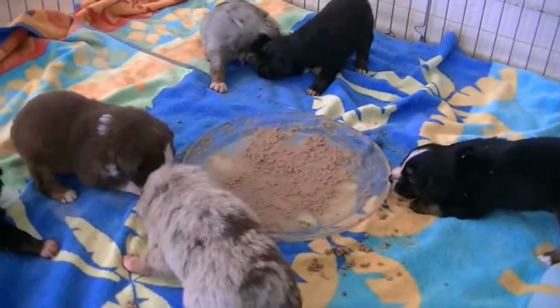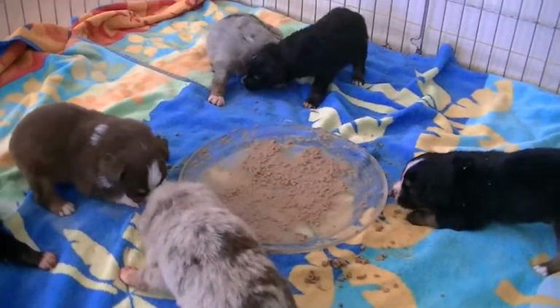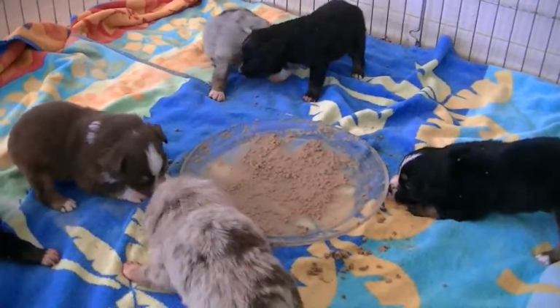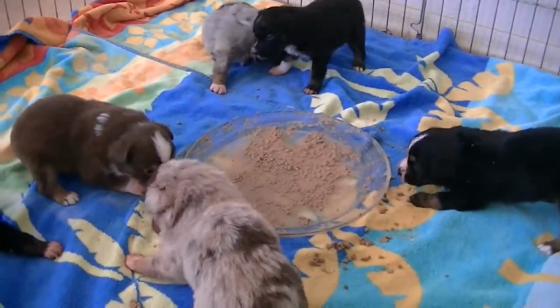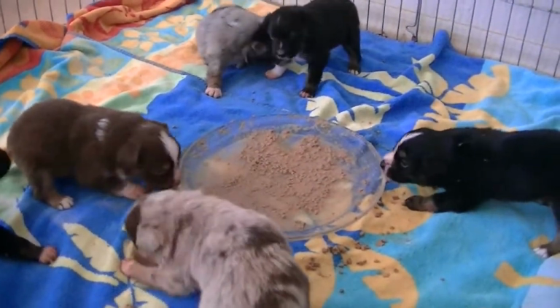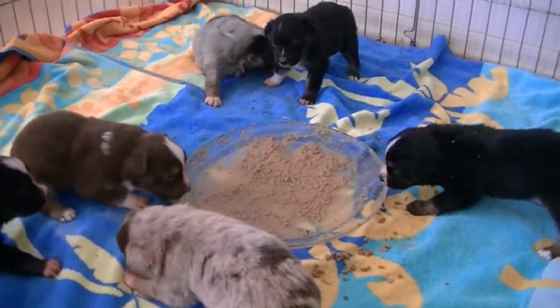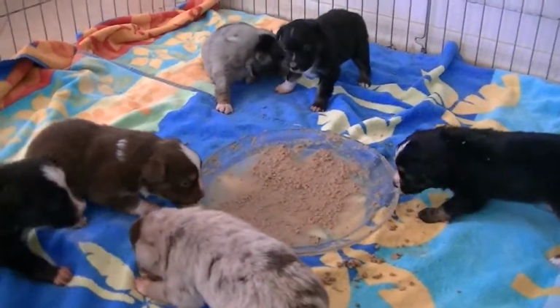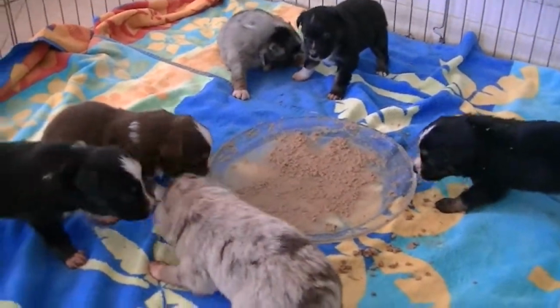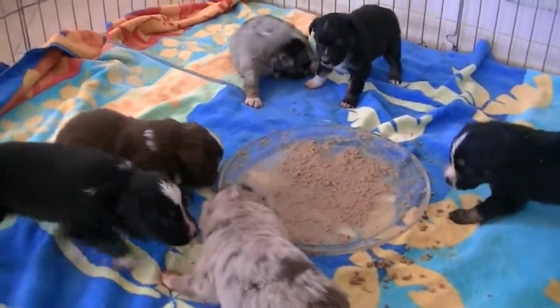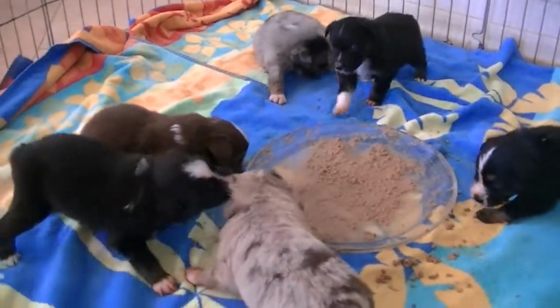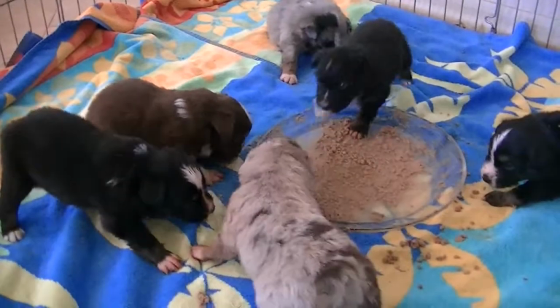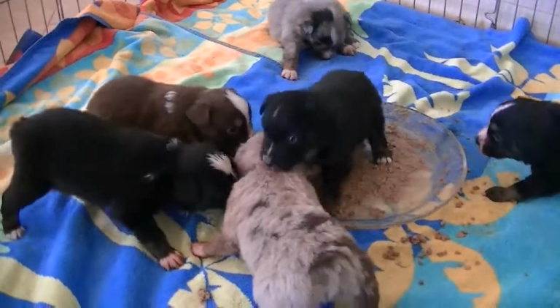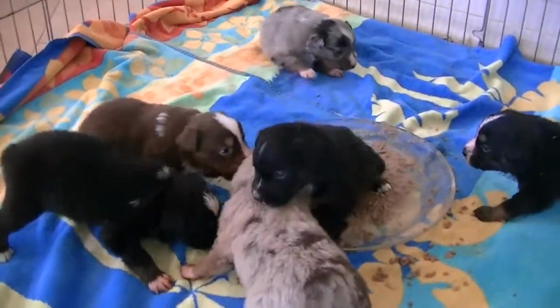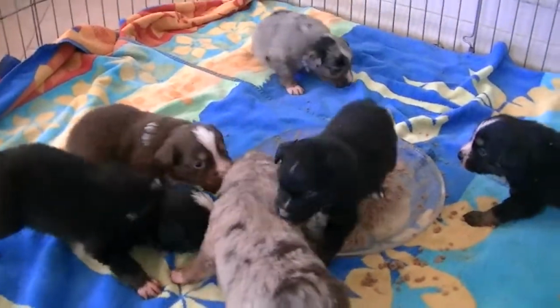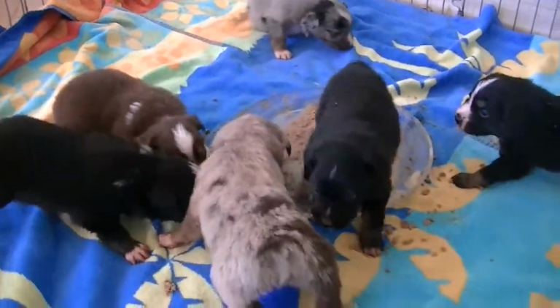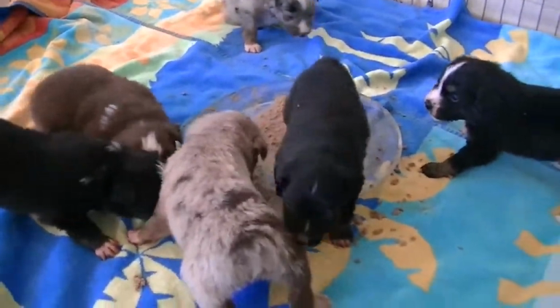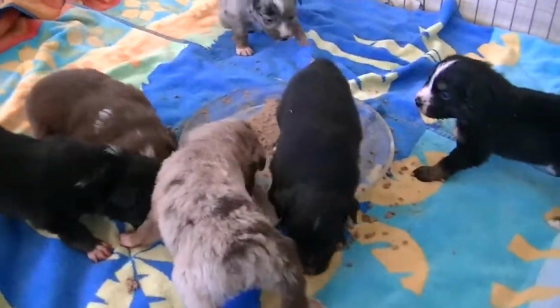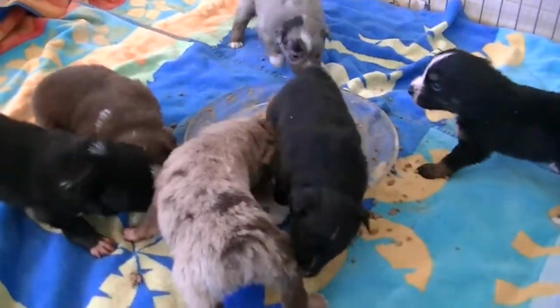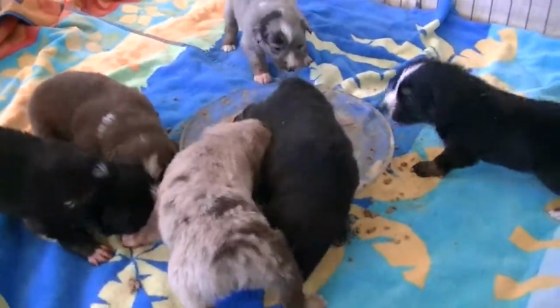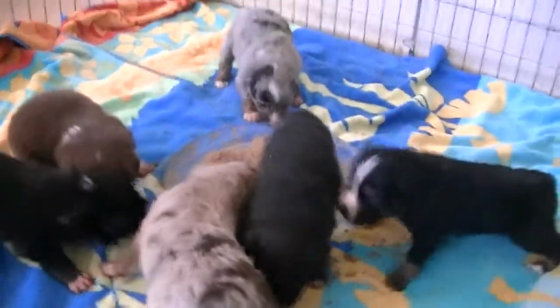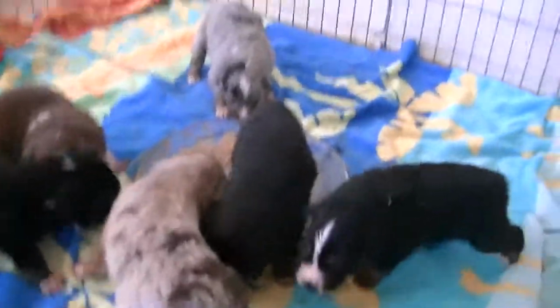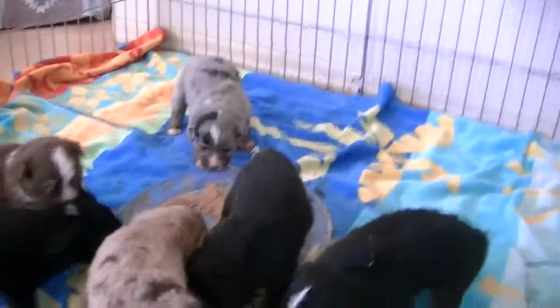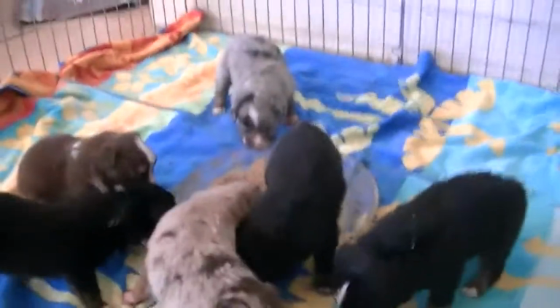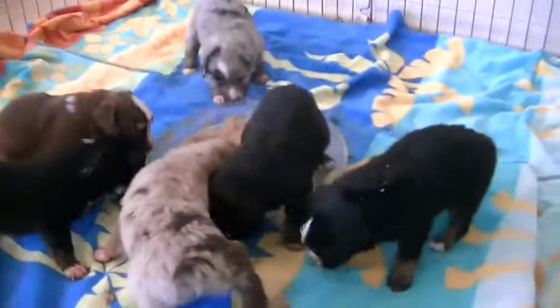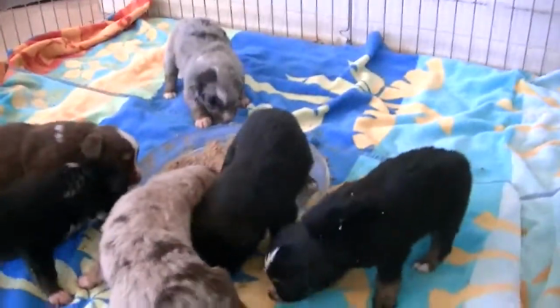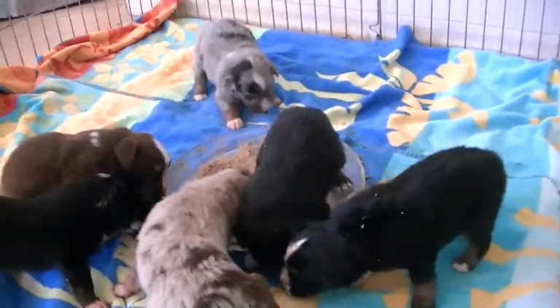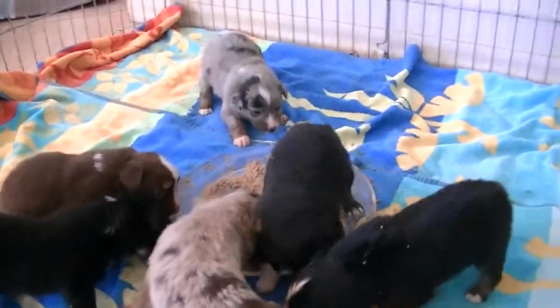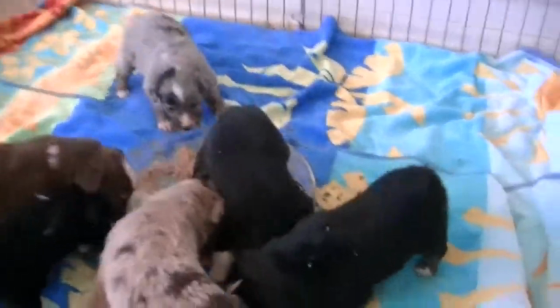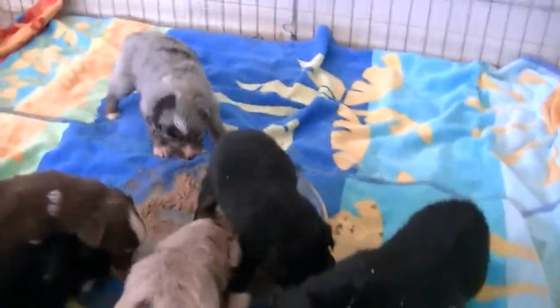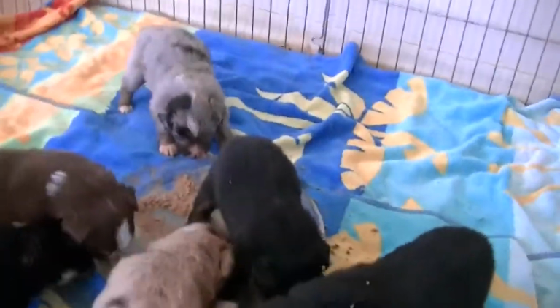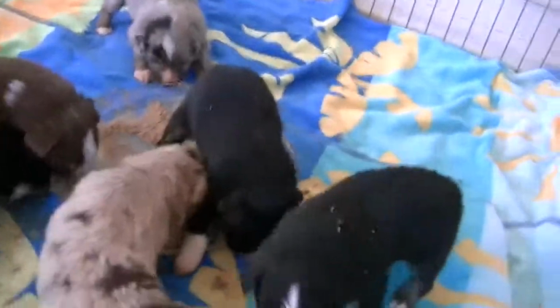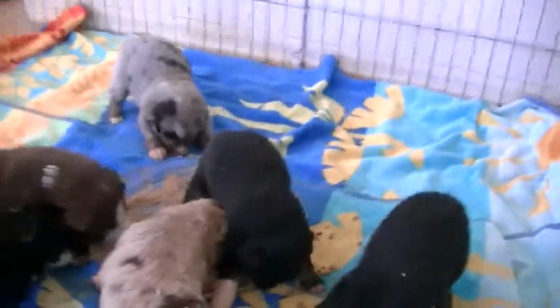I put a little more water in there with what food was left so that they get a little more moisture. That's usually what happens — they're going to play in it instead of eating it. But they're doing well. I'm amazed.